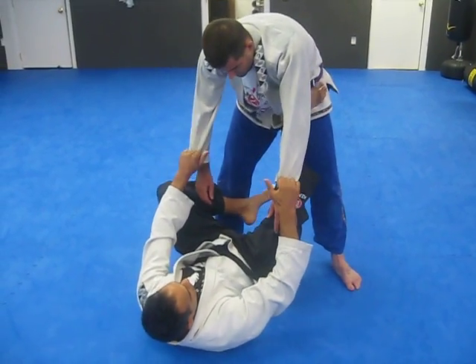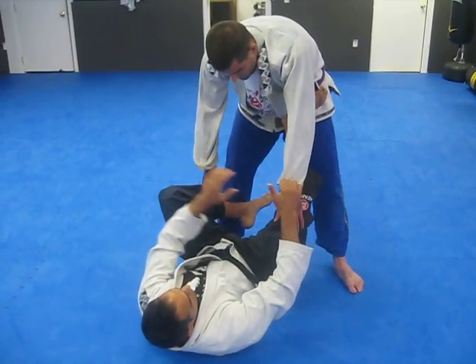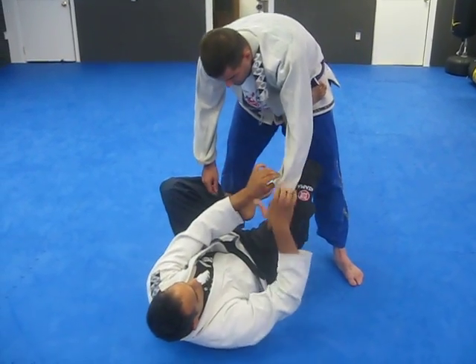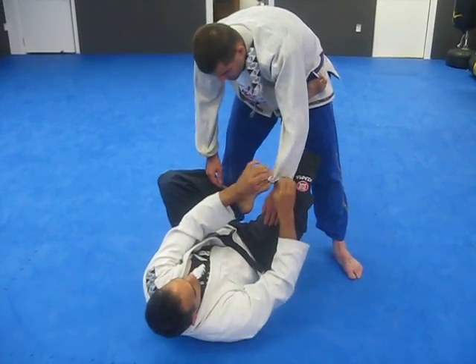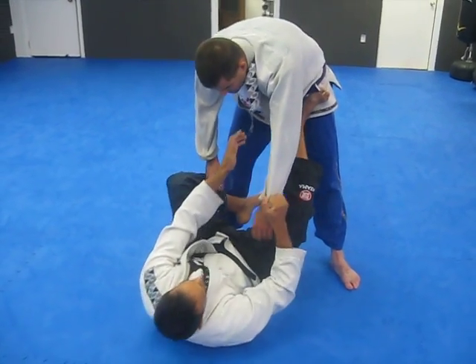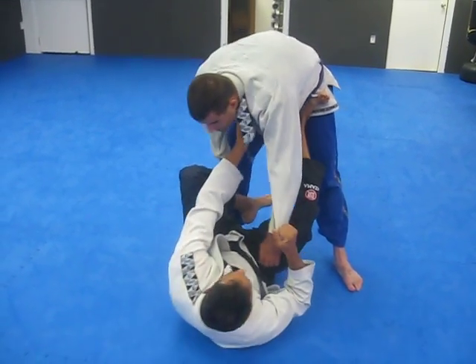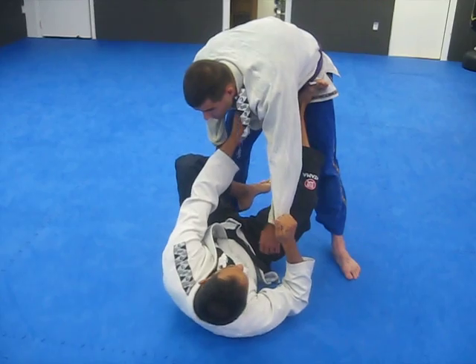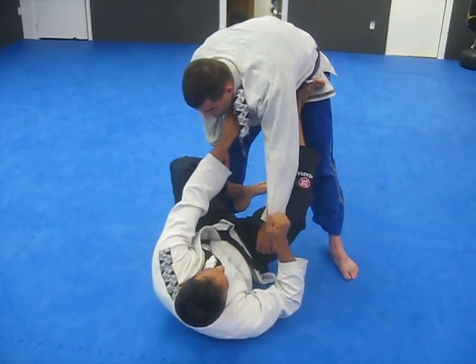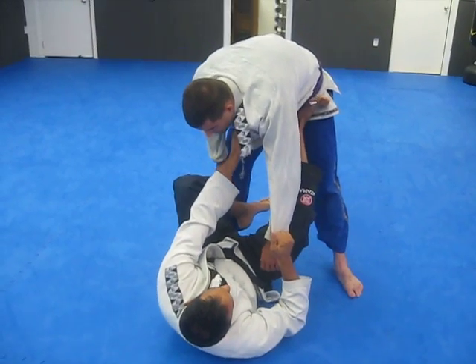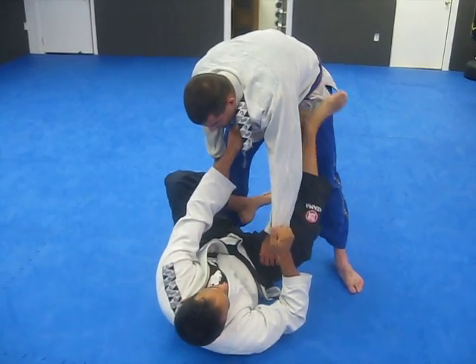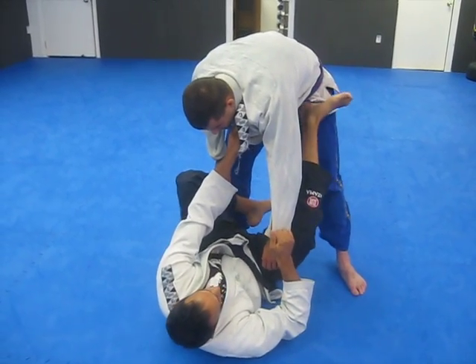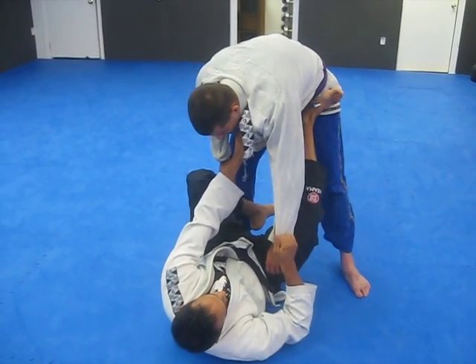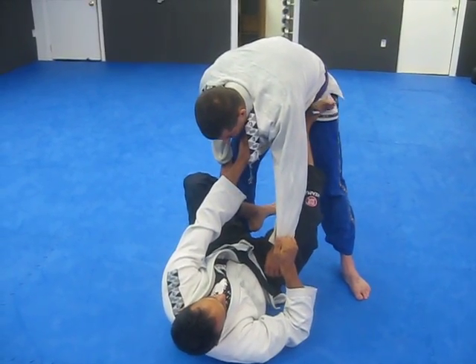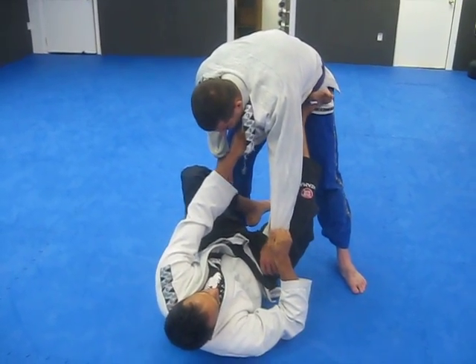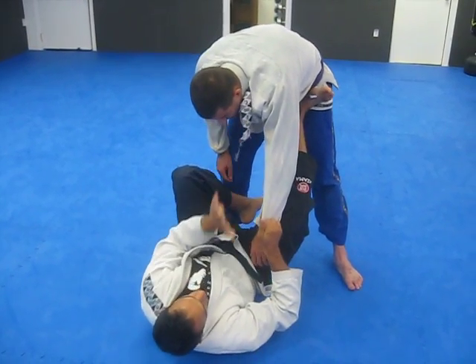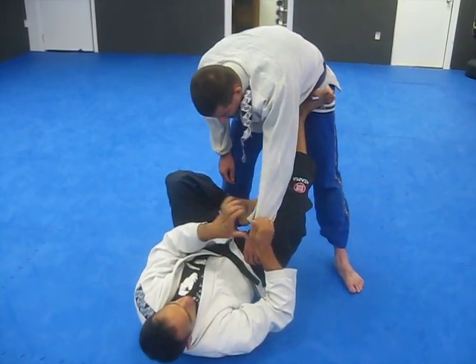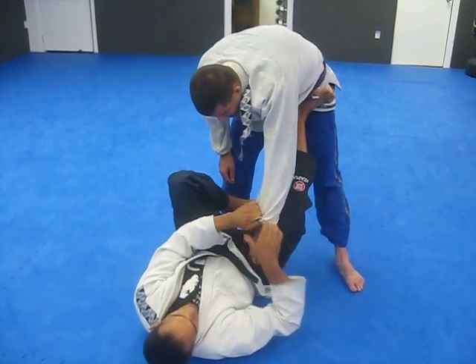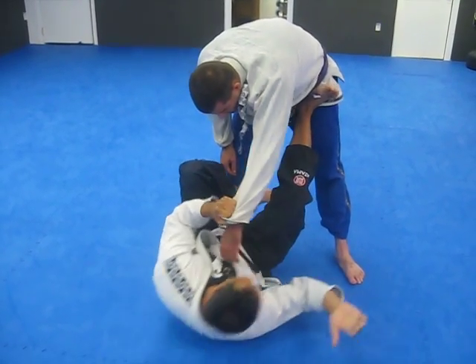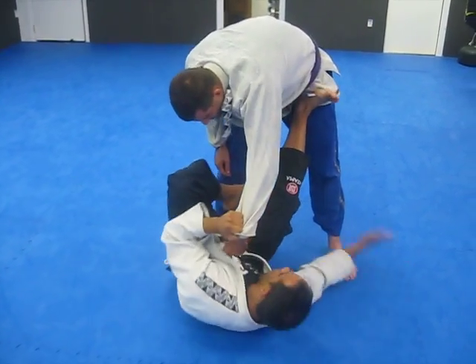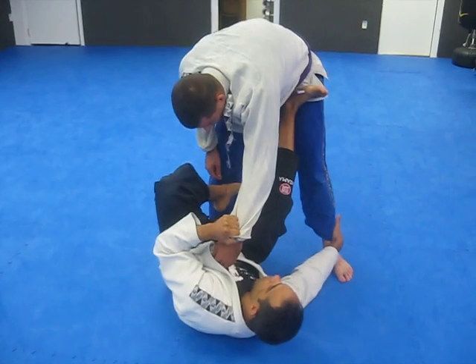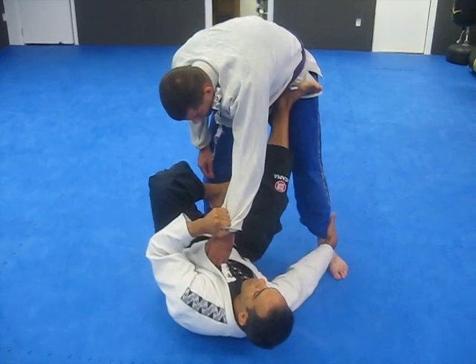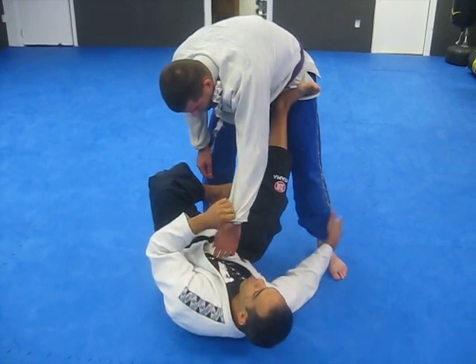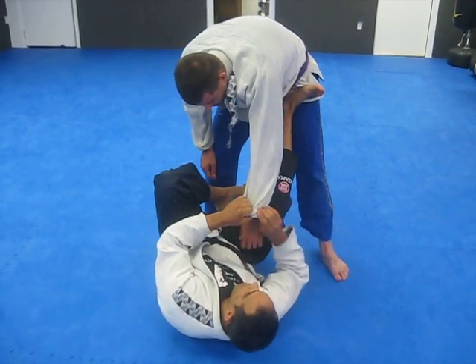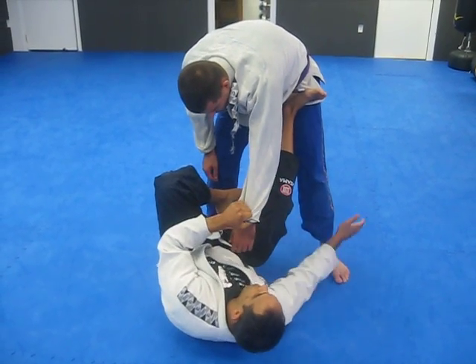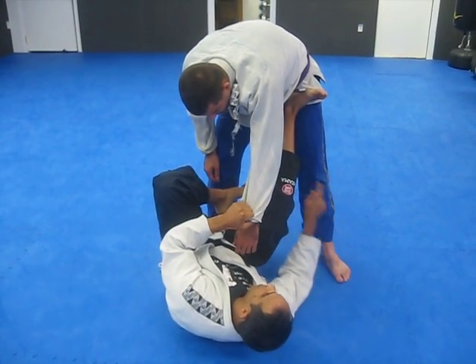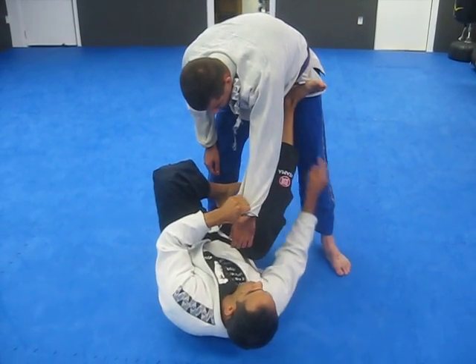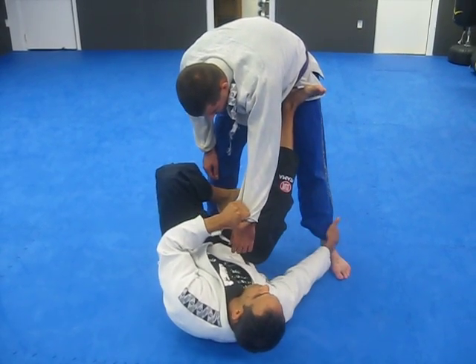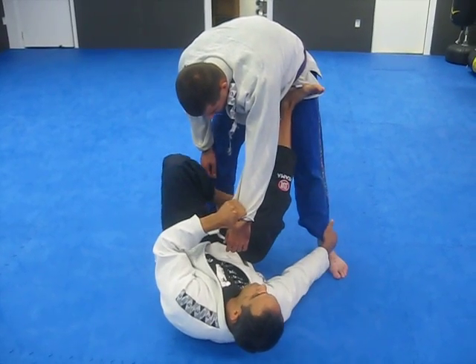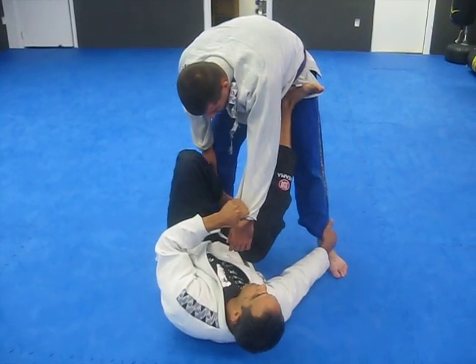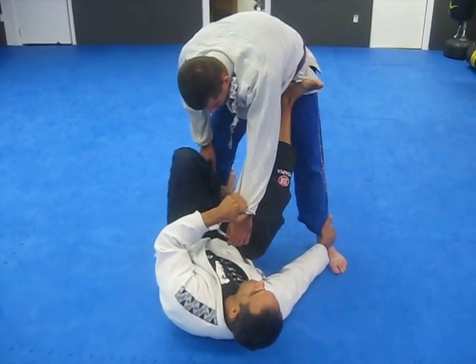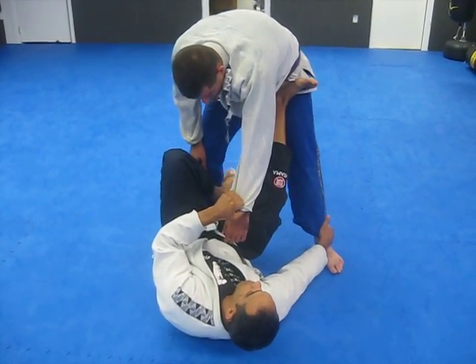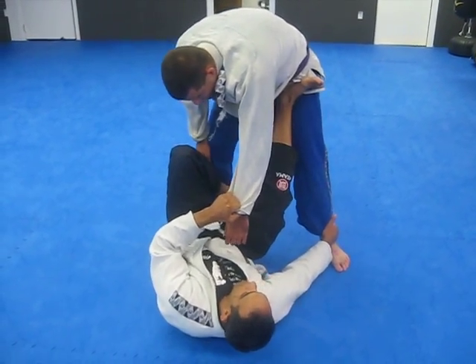I like to come collar, sleeve, foot on the hip. Both of my hands are busy. My foot's in his hips, so it makes it difficult for him to pass.